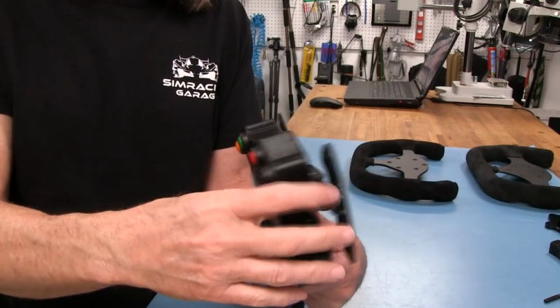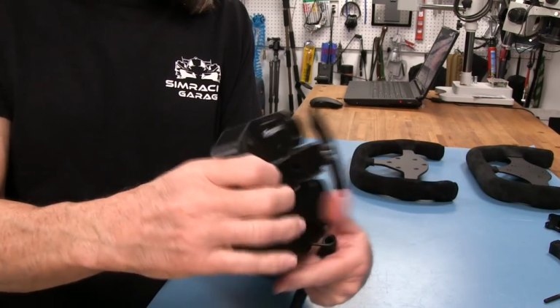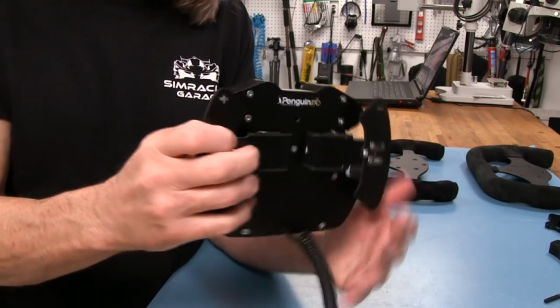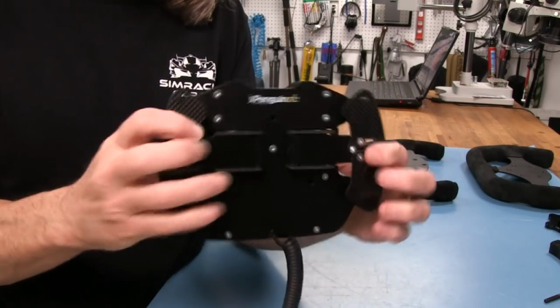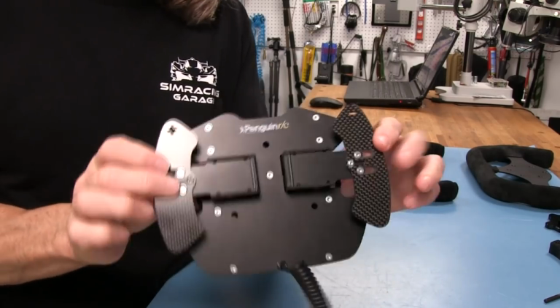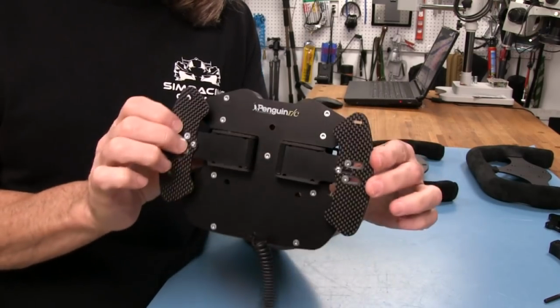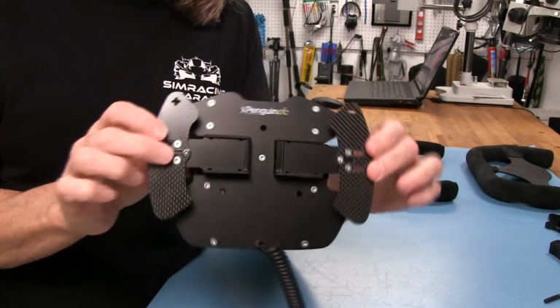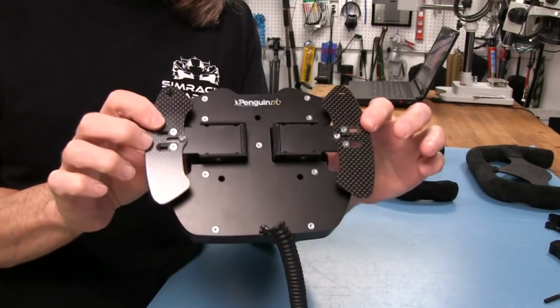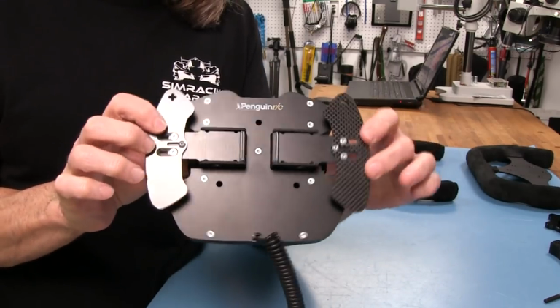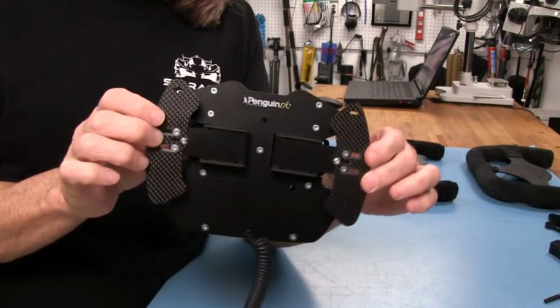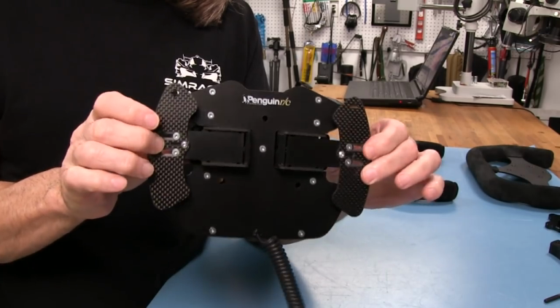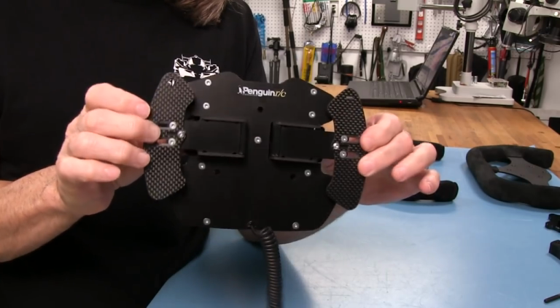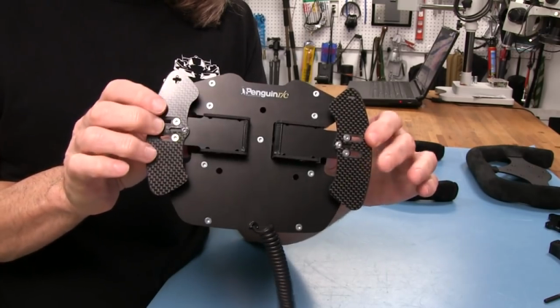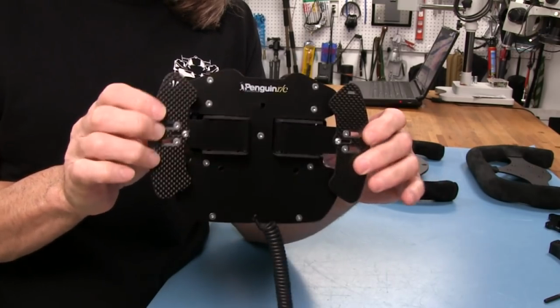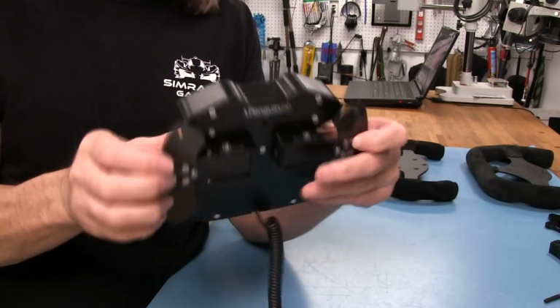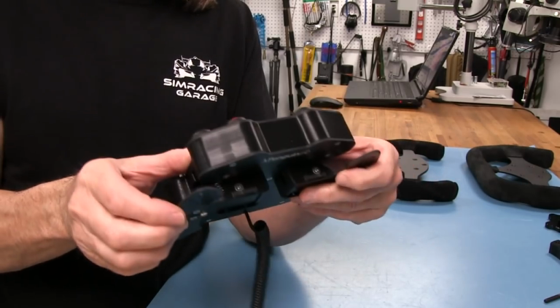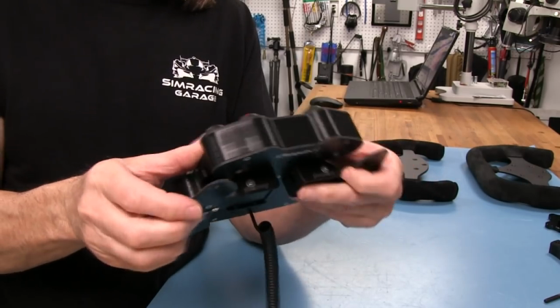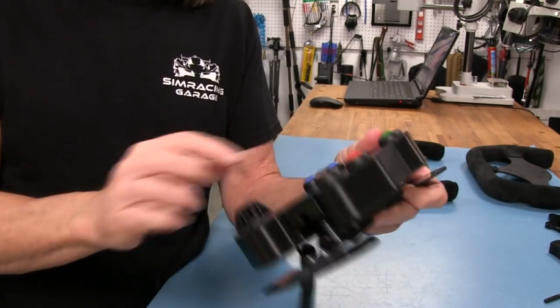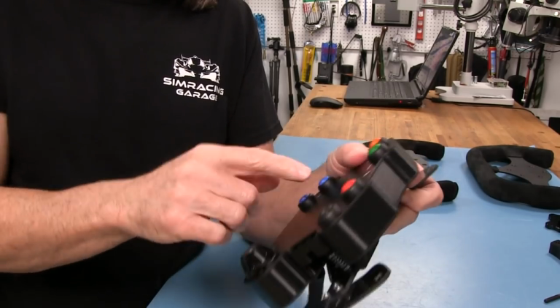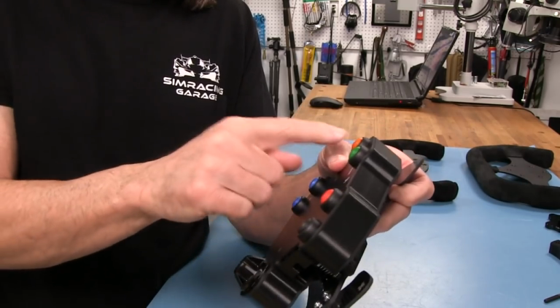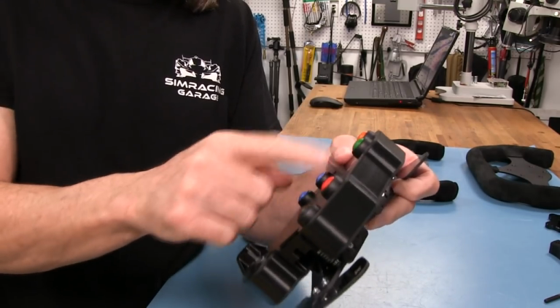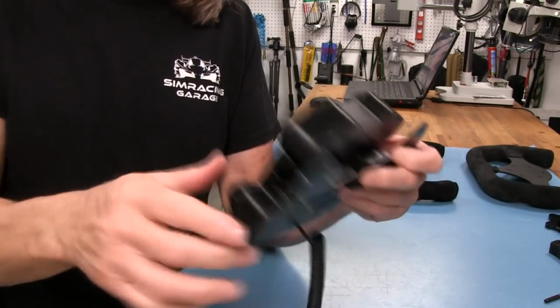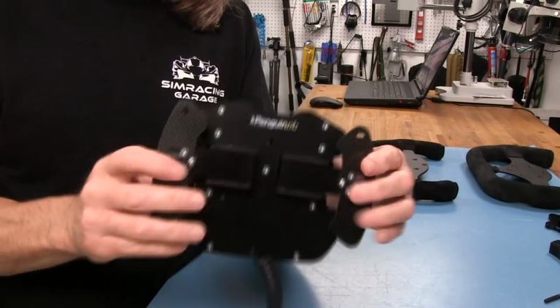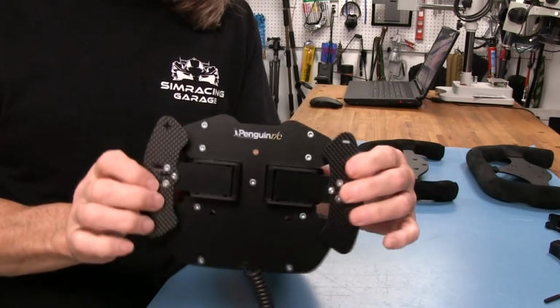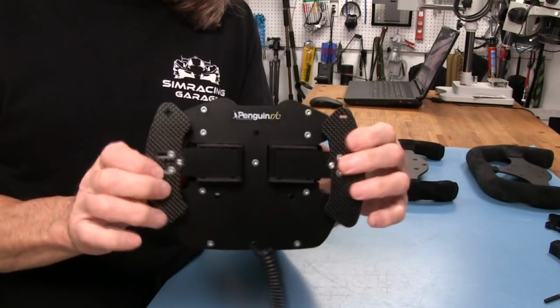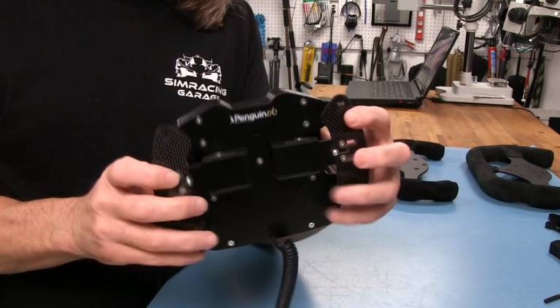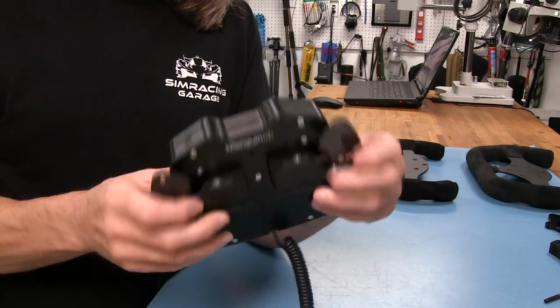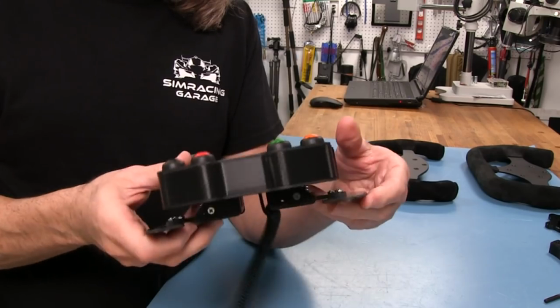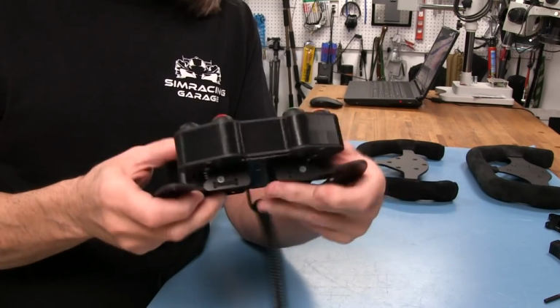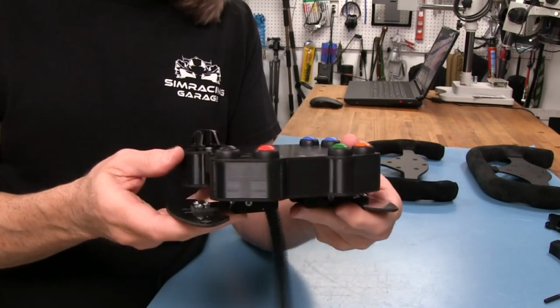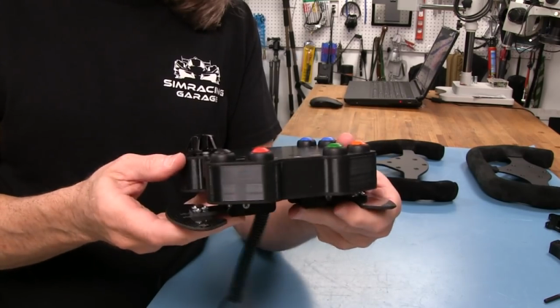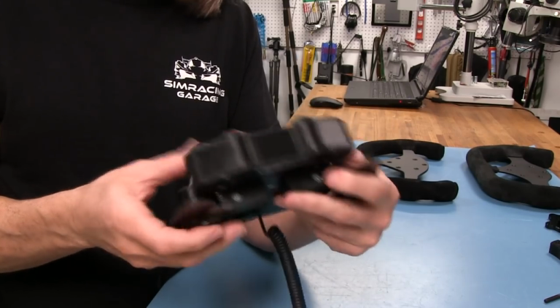Coming around the back to look at the shifters — those give us two more functions, for a total of 30 functions overall. So that's a lot of functions for this little box.